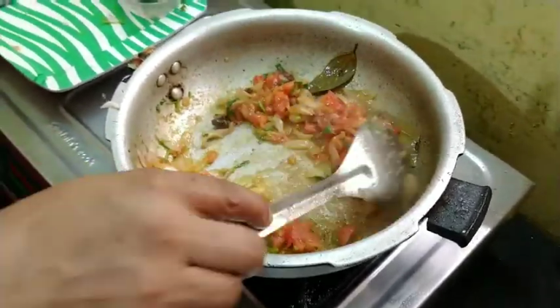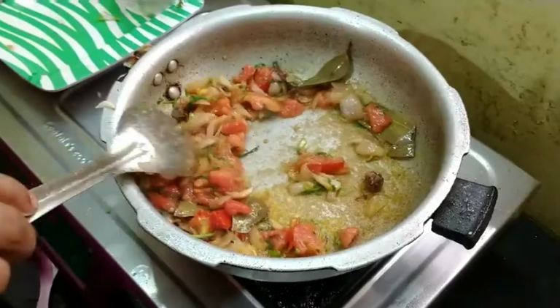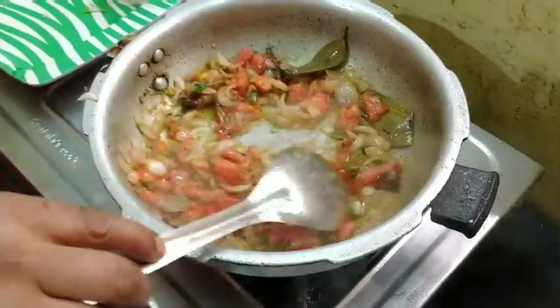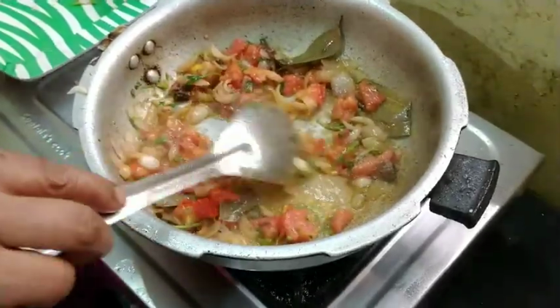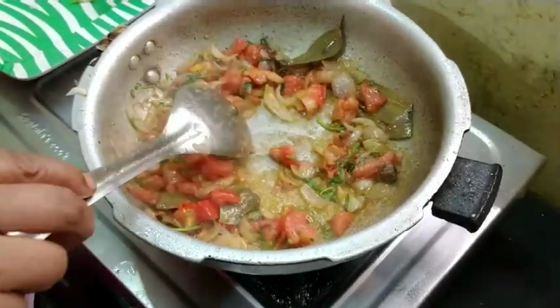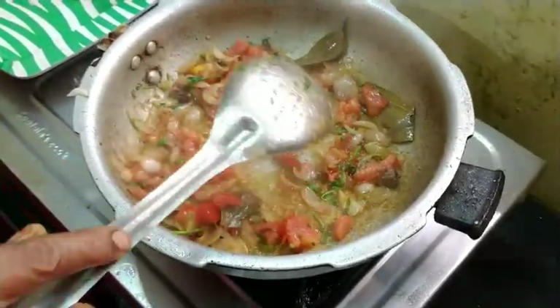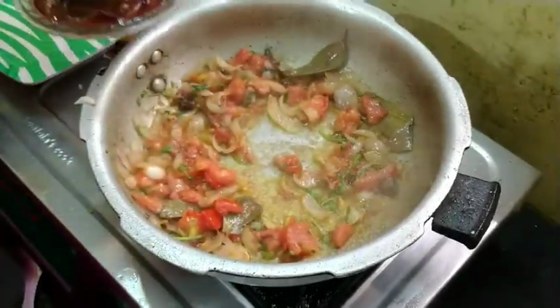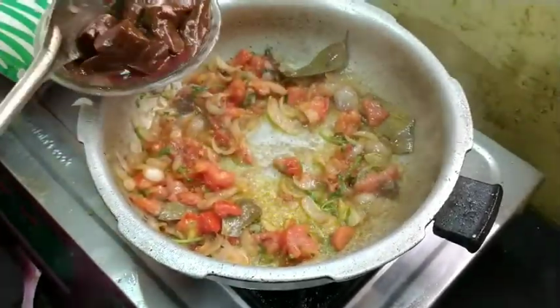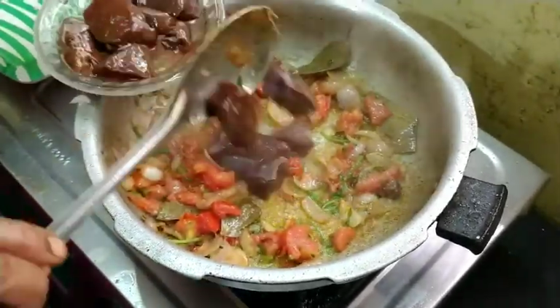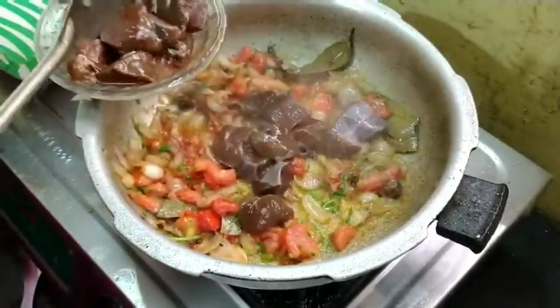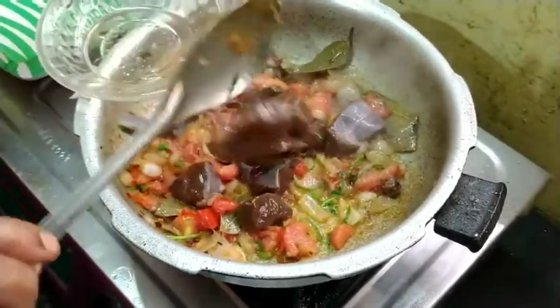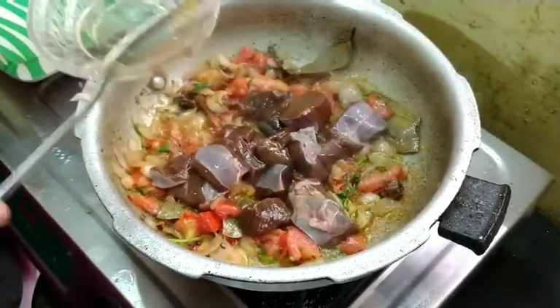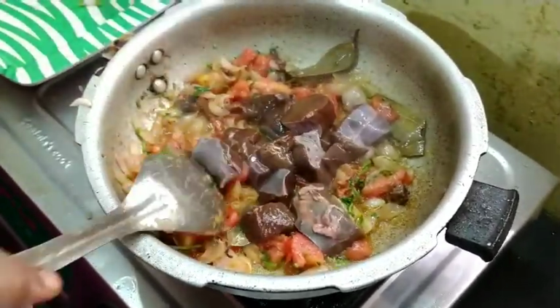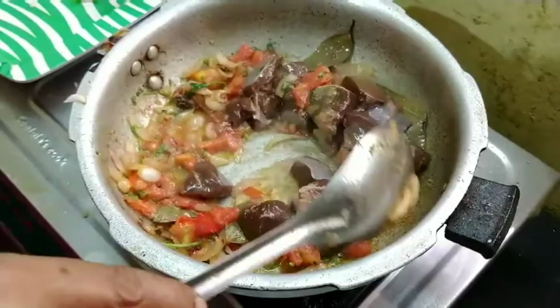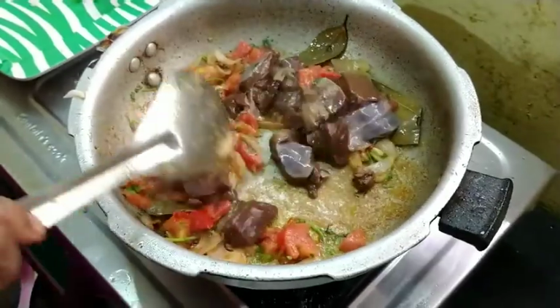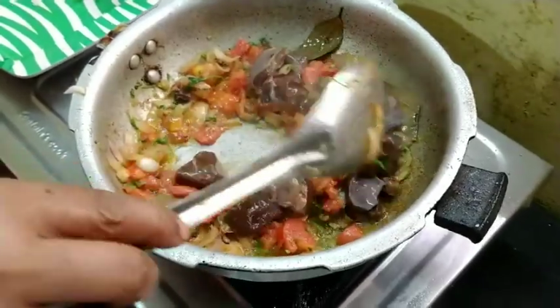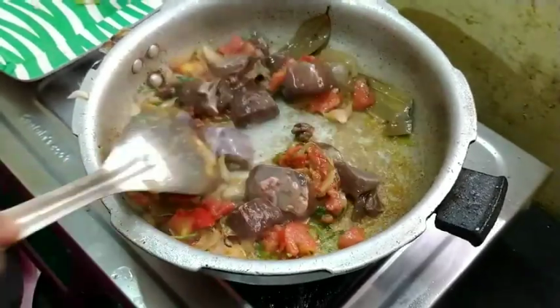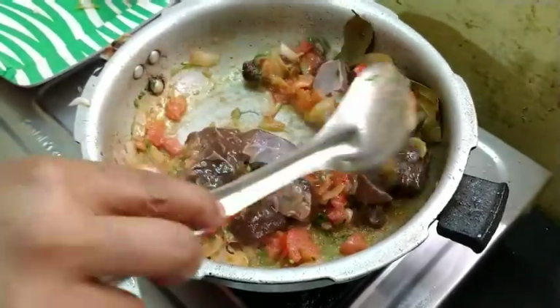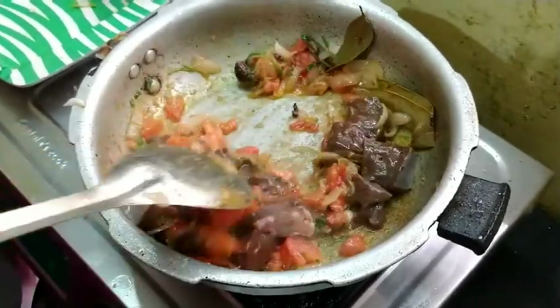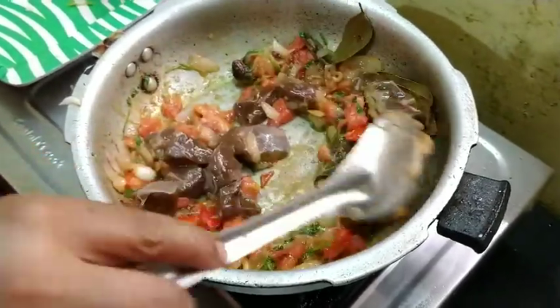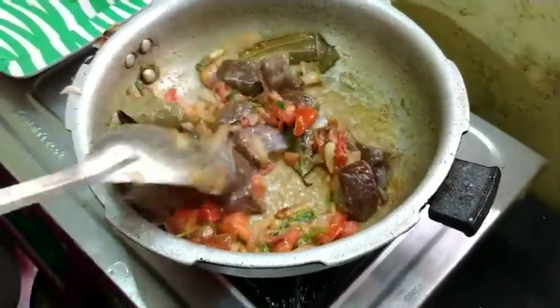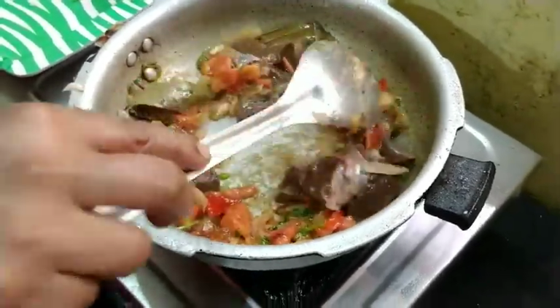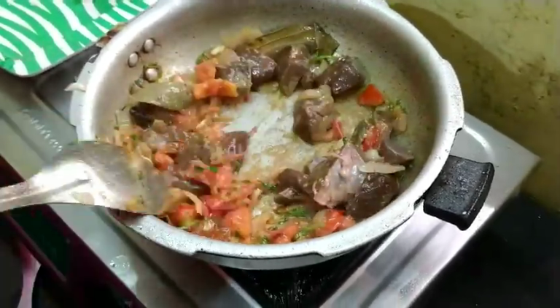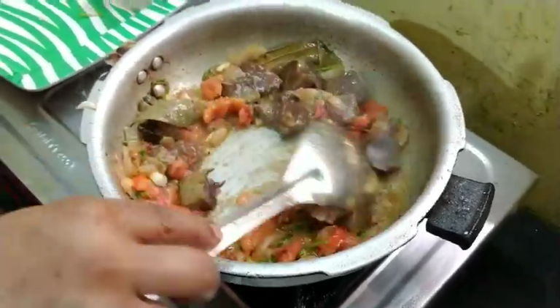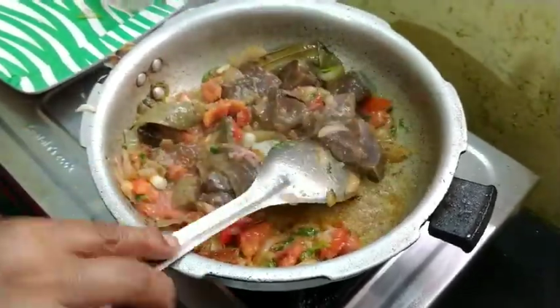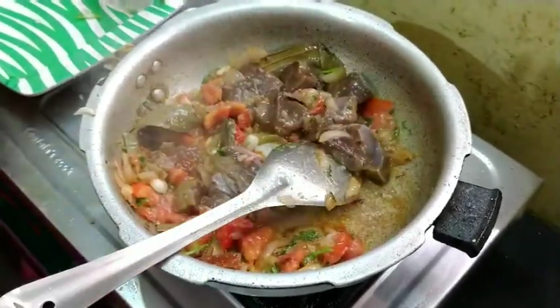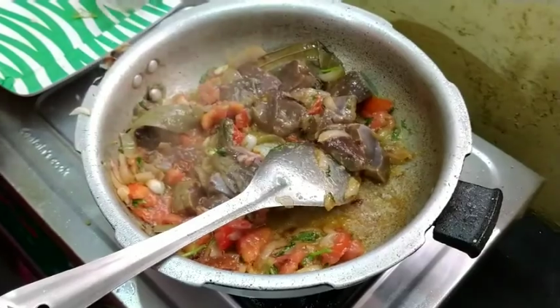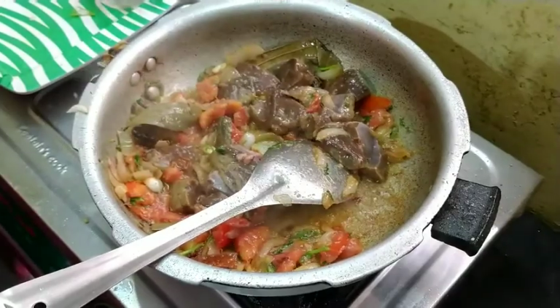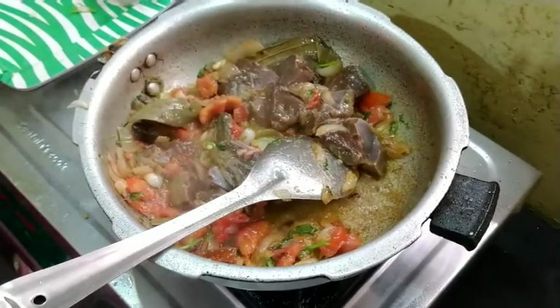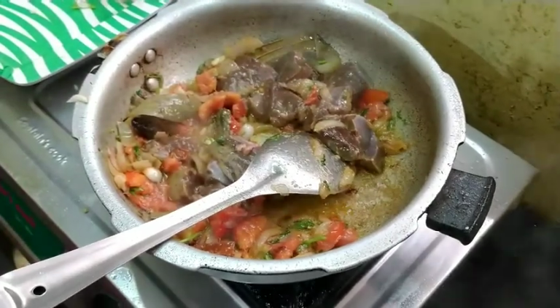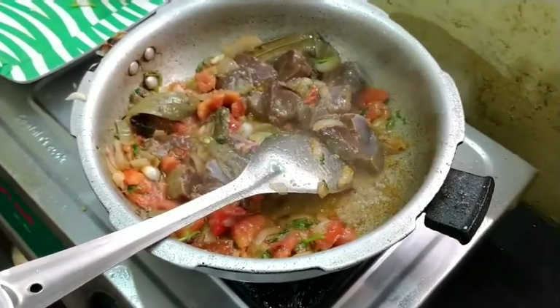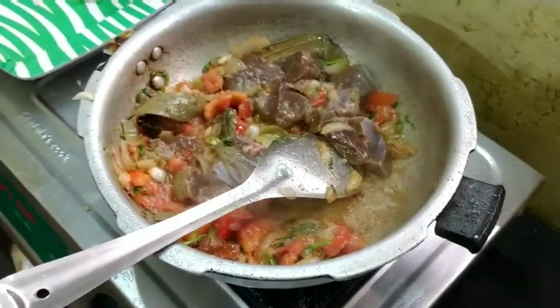Now, we have to add the lamb to the lamb. We add the lamb.